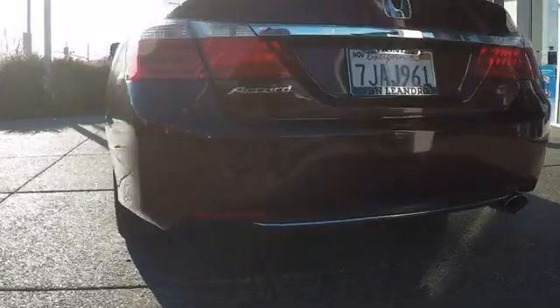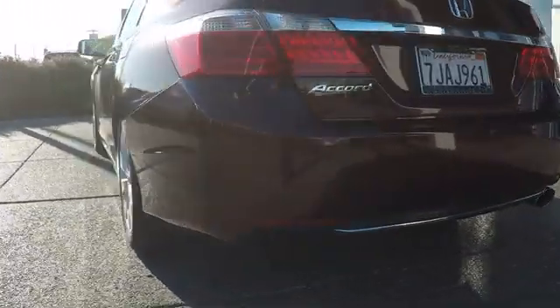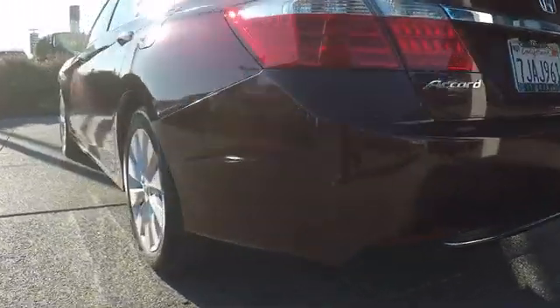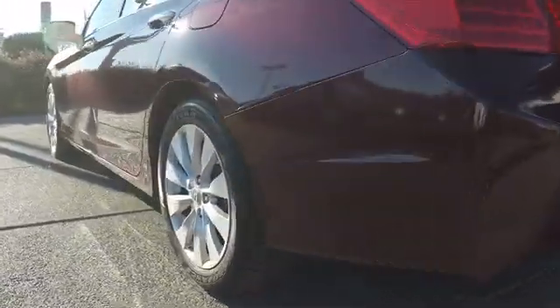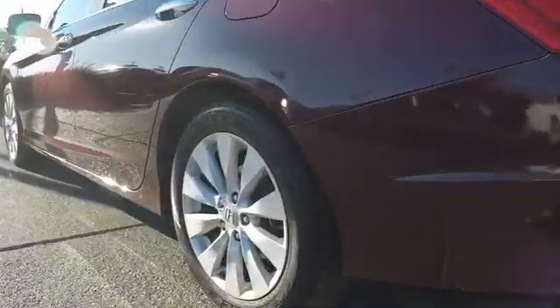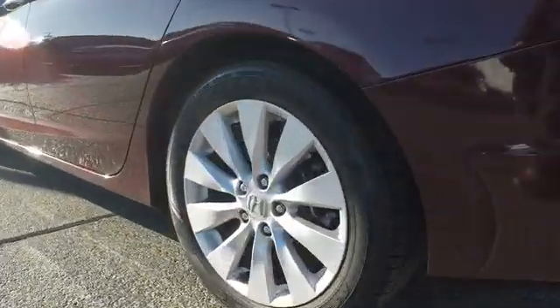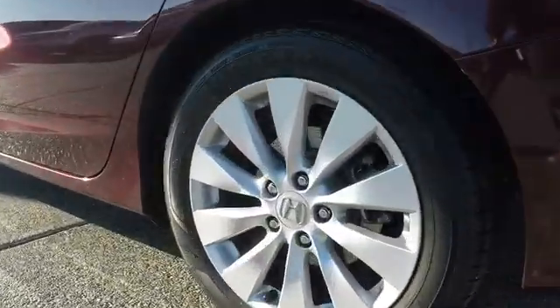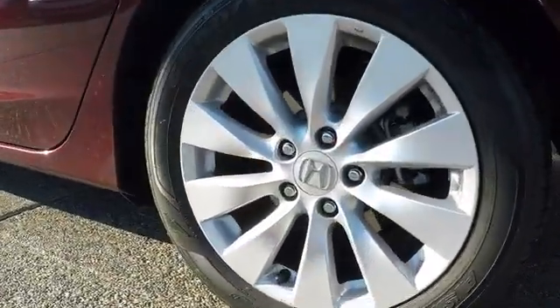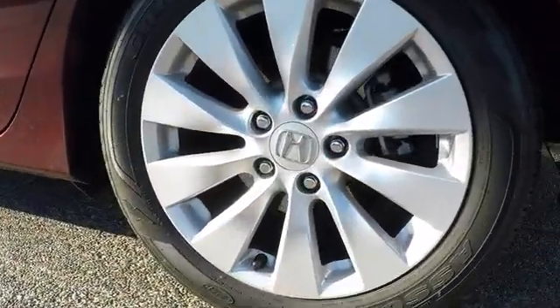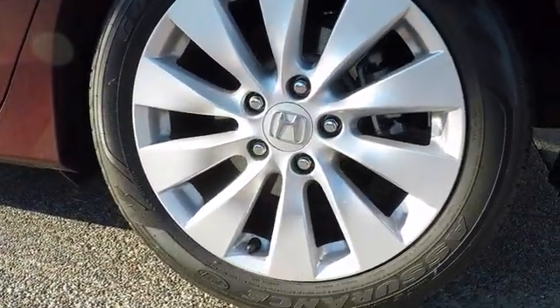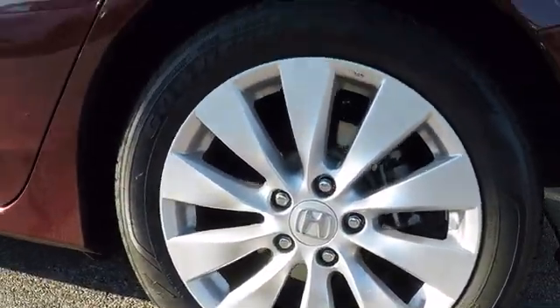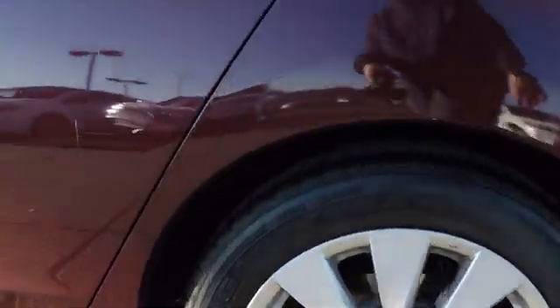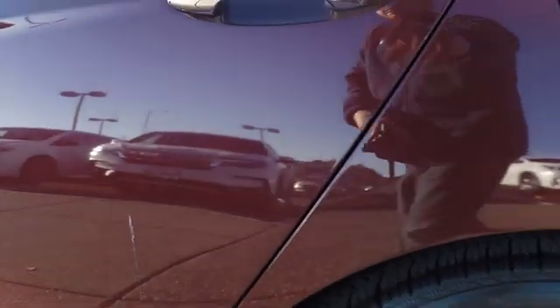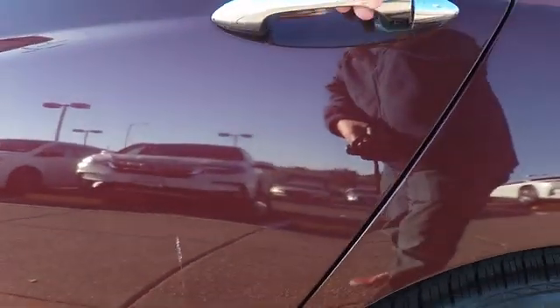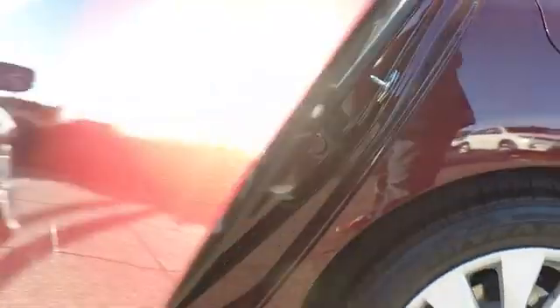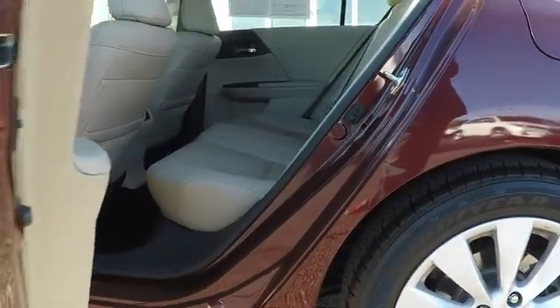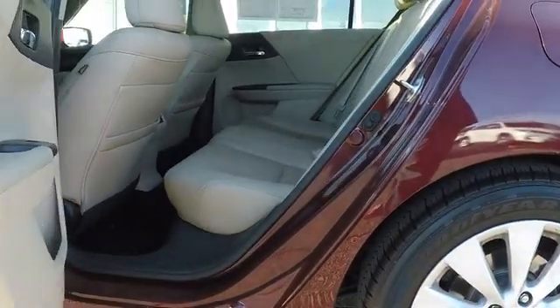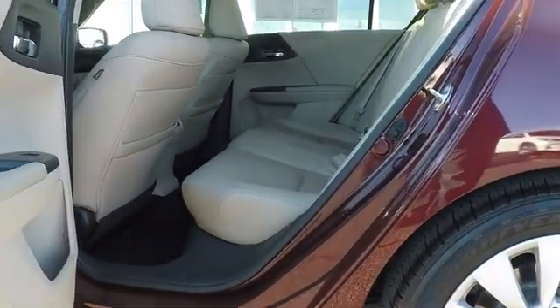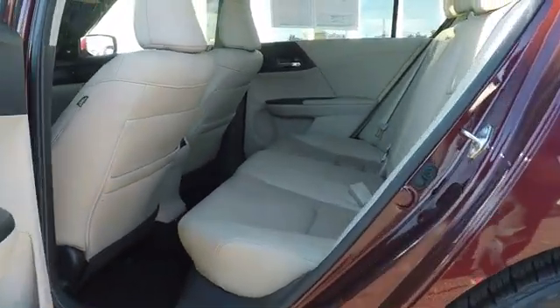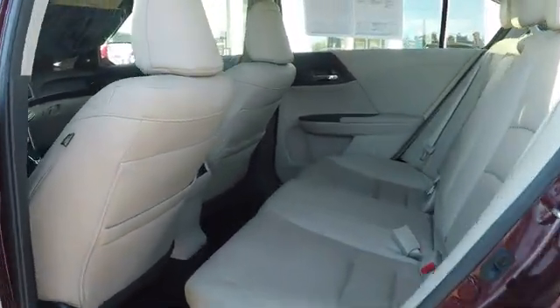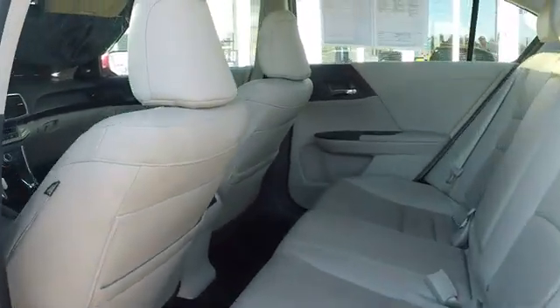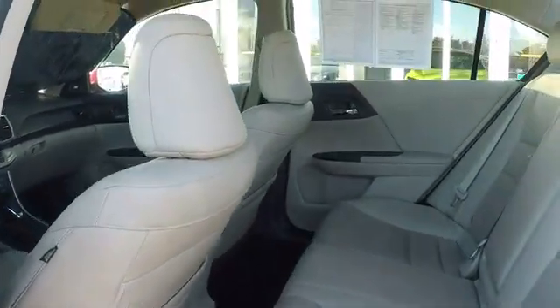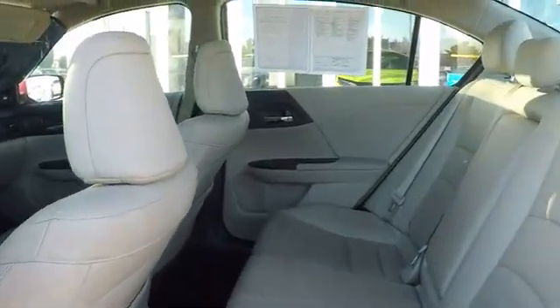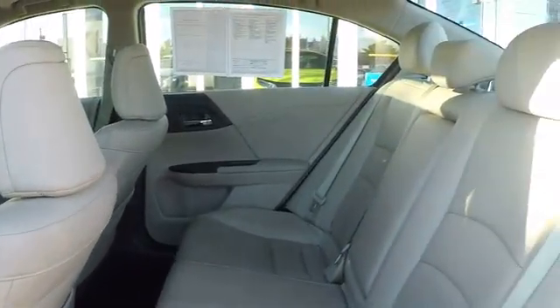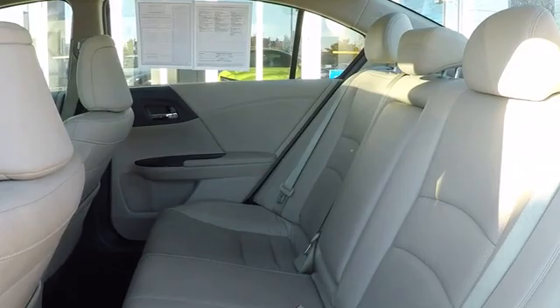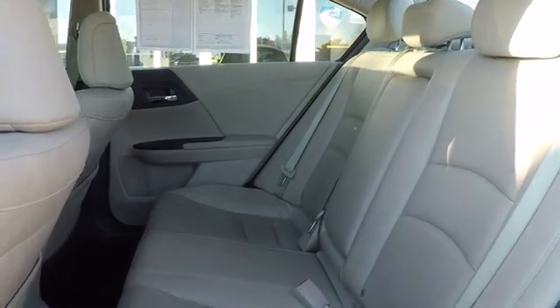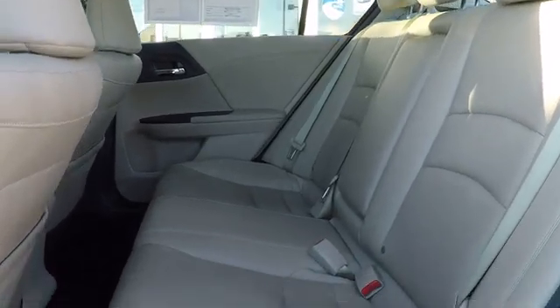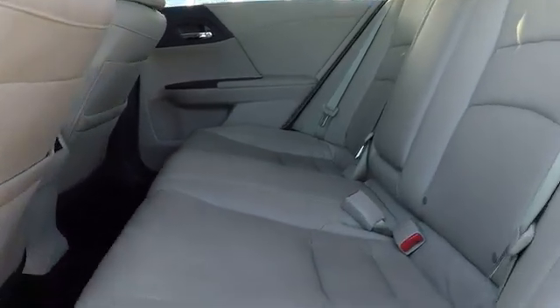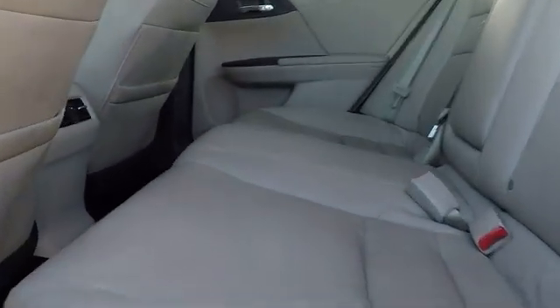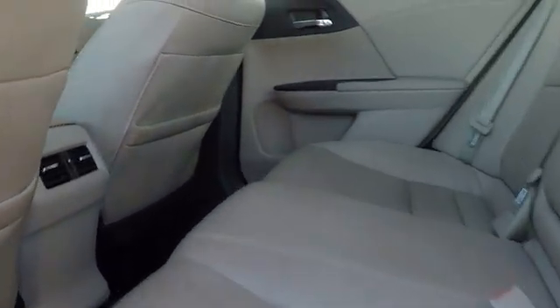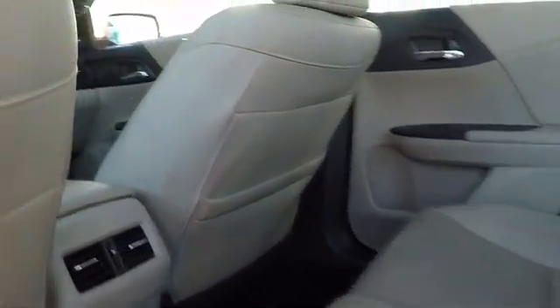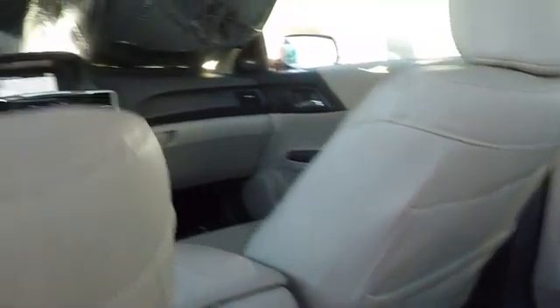Power passenger seat, navigation system, stability control, traction control, keyless entry, lane departure warning, backup camera, anti-lock braking system, steering wheel audio controls, leather wrapped steering wheel, Bluetooth.